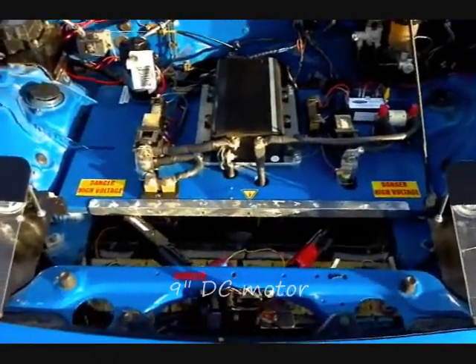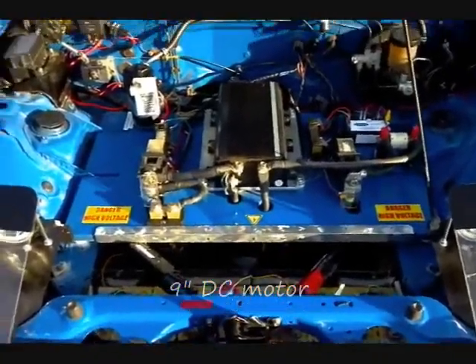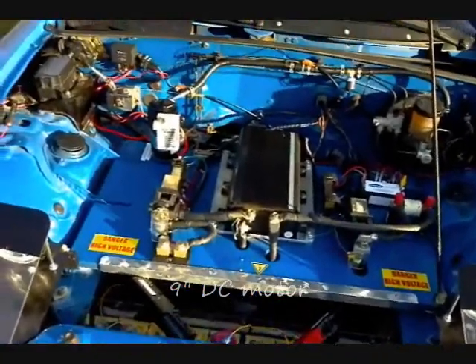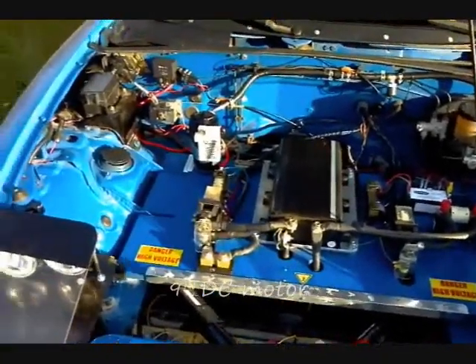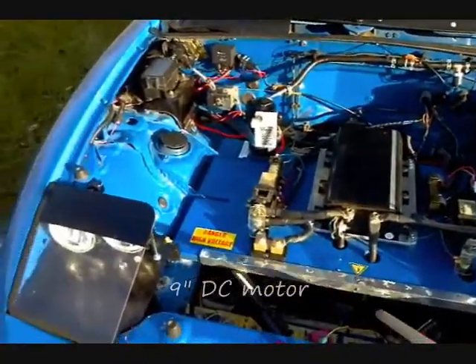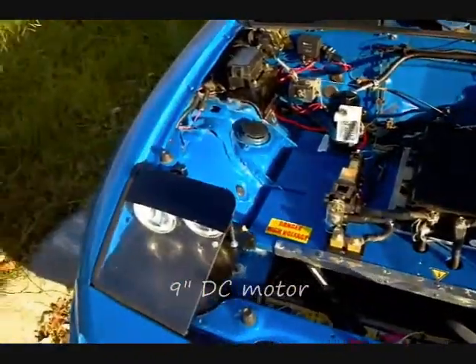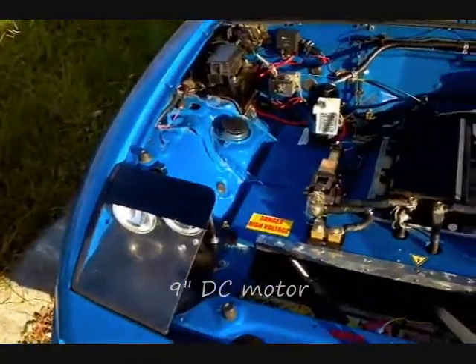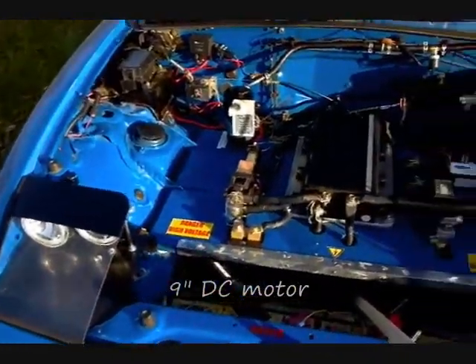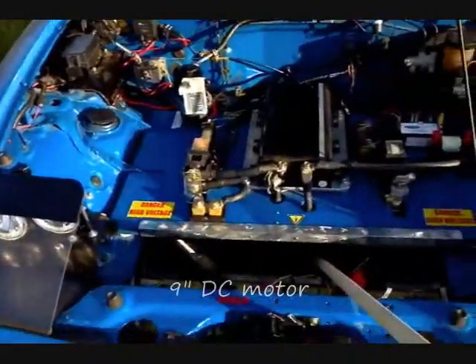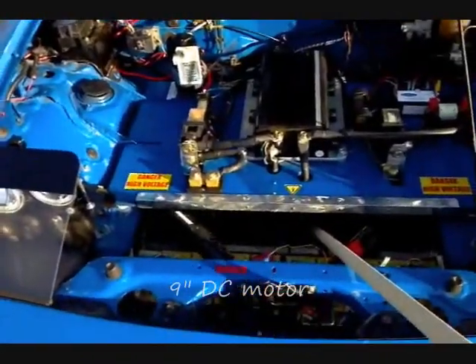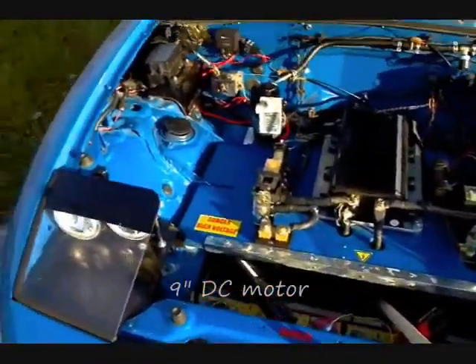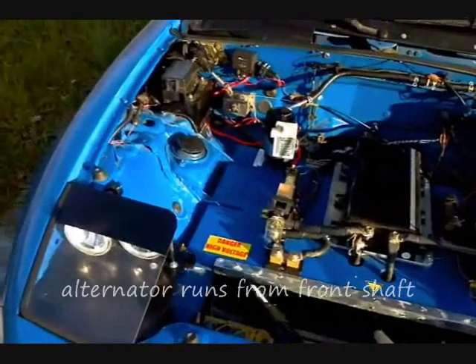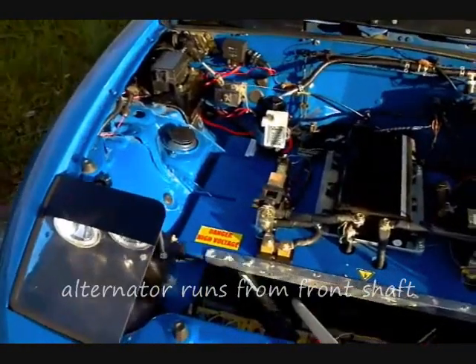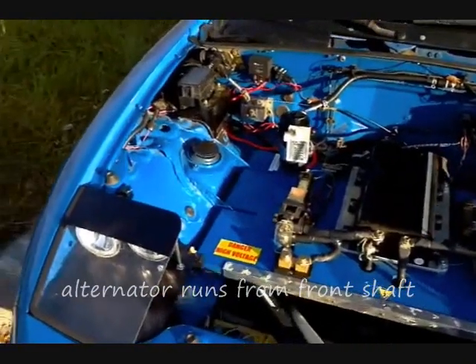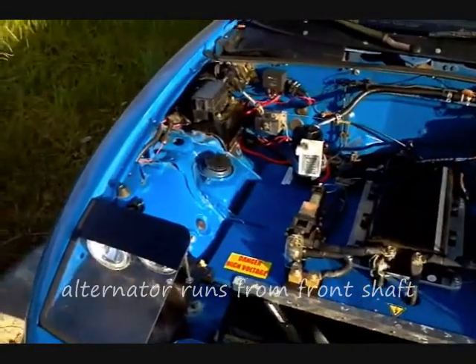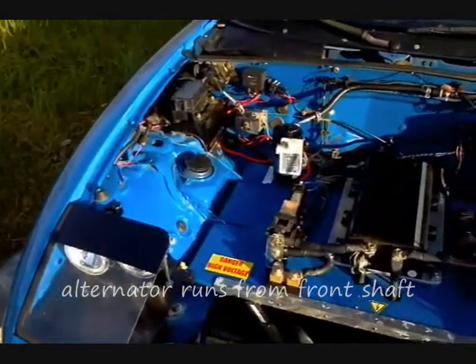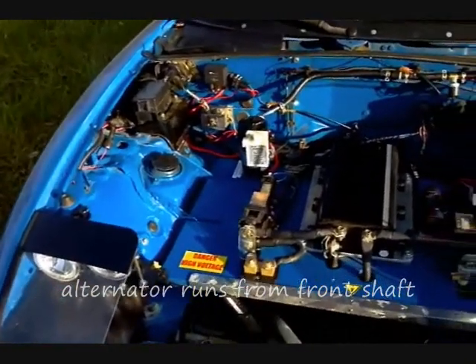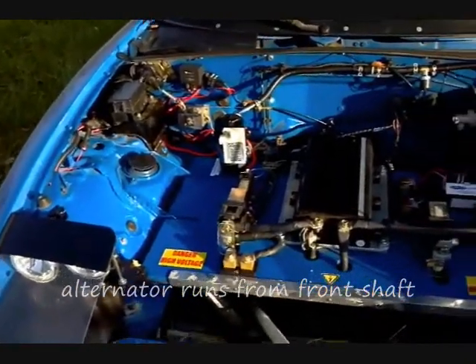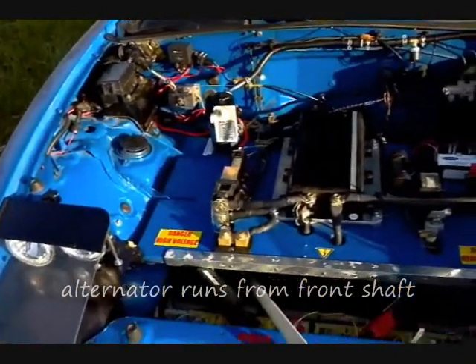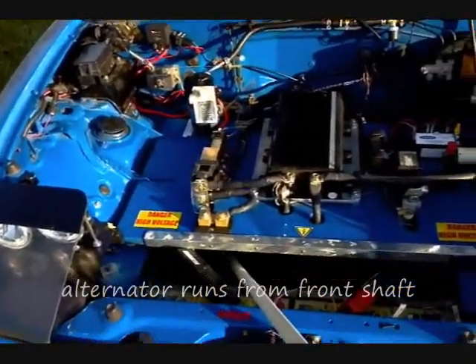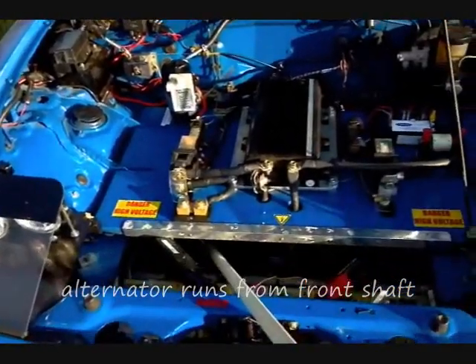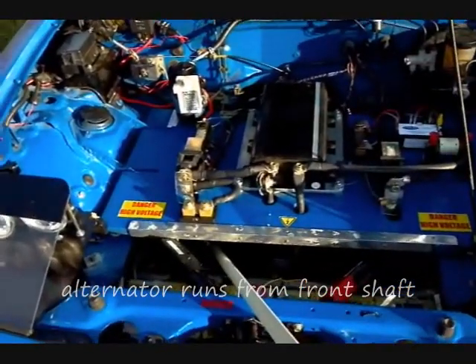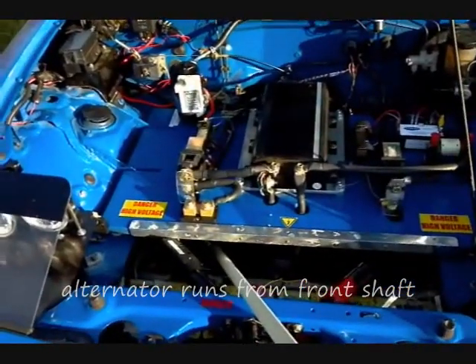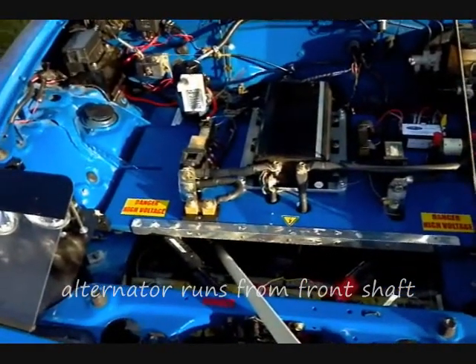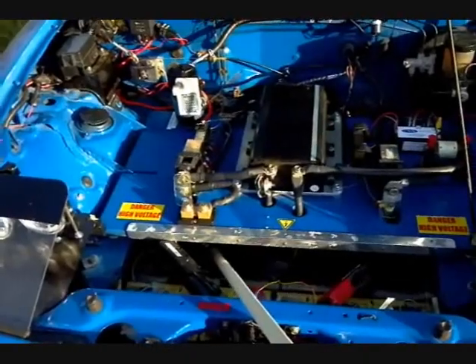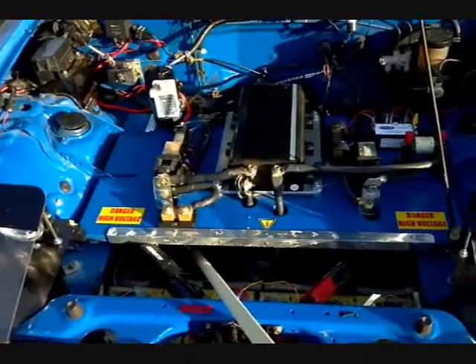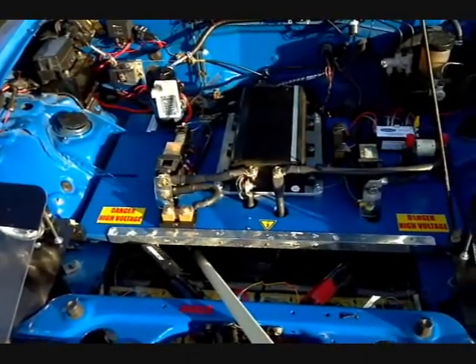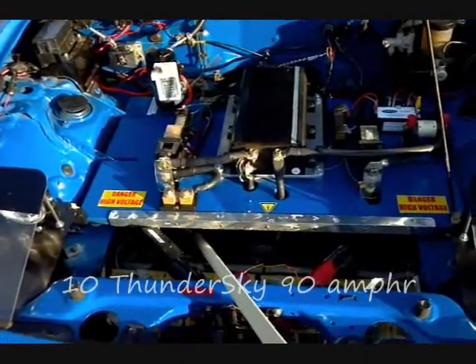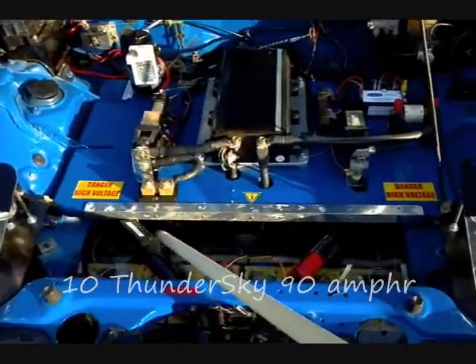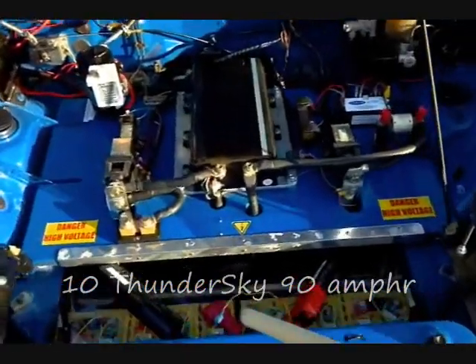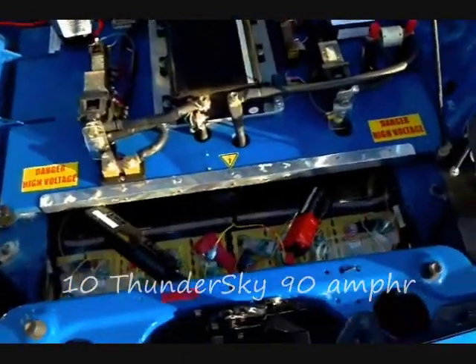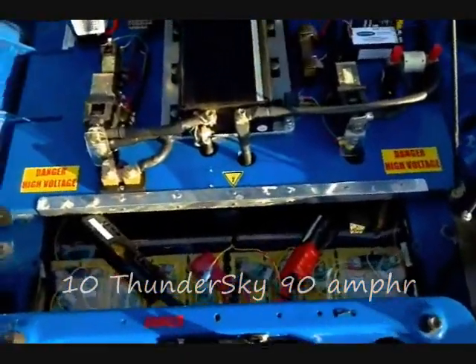Underneath the shelf is a 9-inch DC motor mated to the transmission. We retain the alternator, which runs off the front shaft of the DC motor and keeps the 12-volt battery charged.